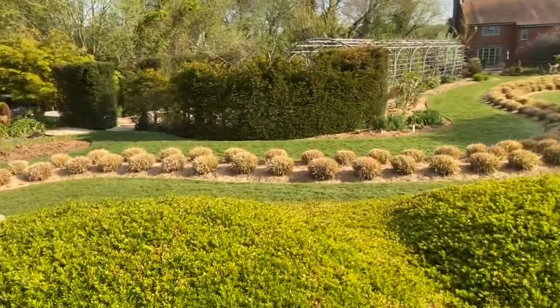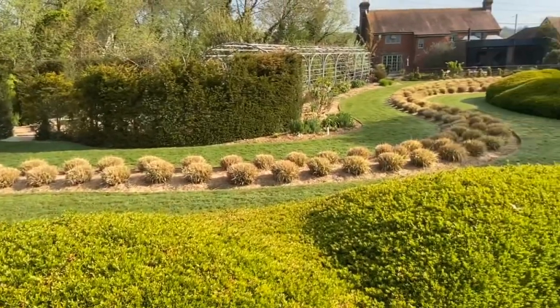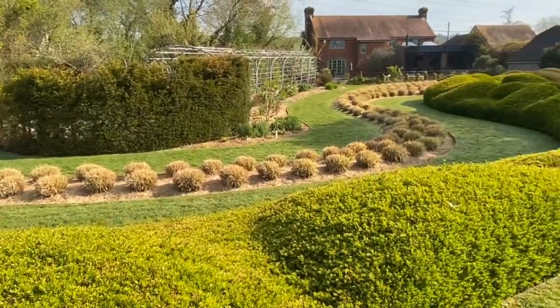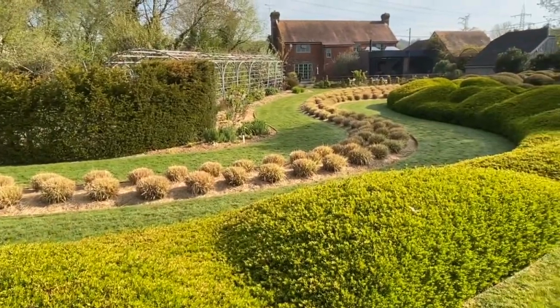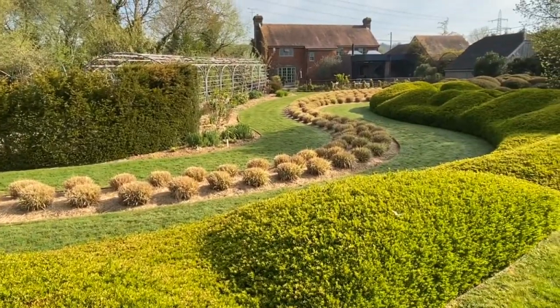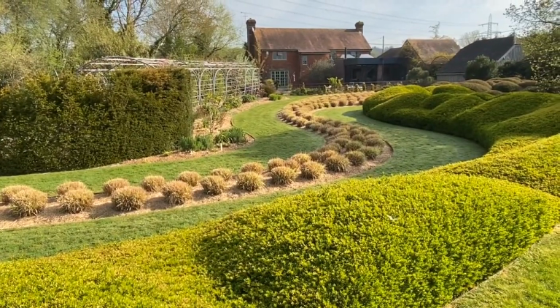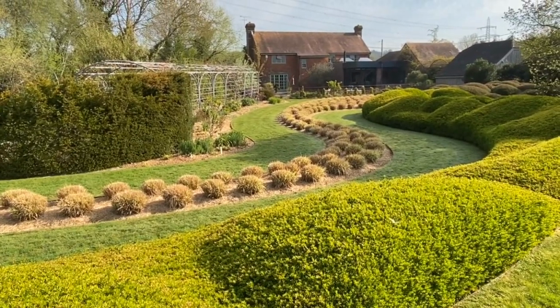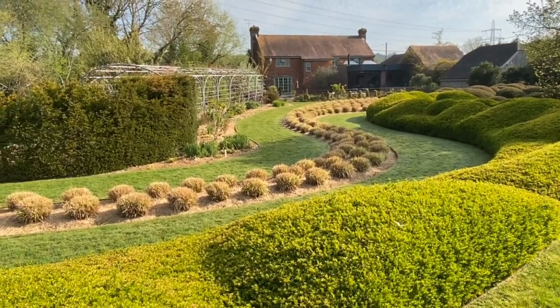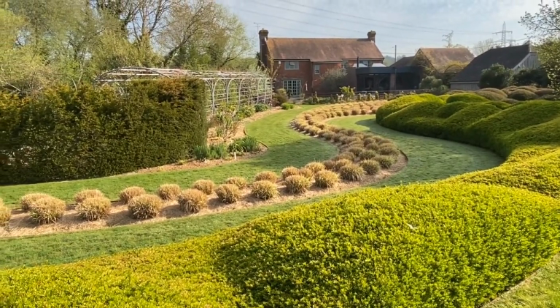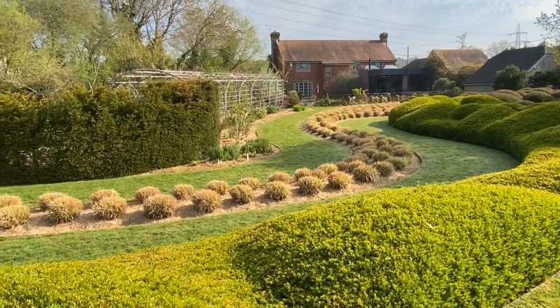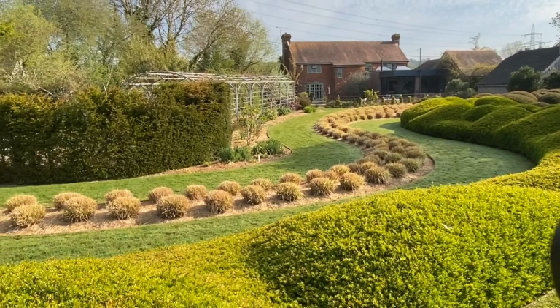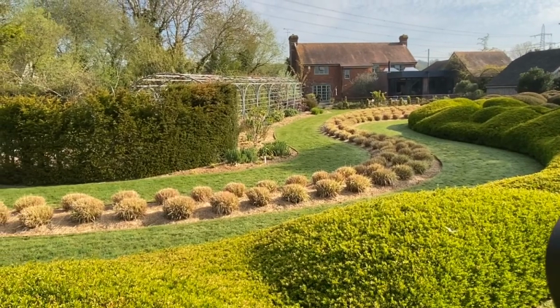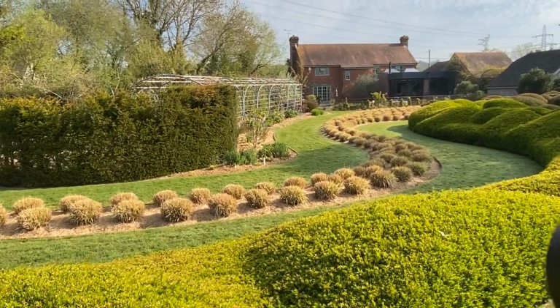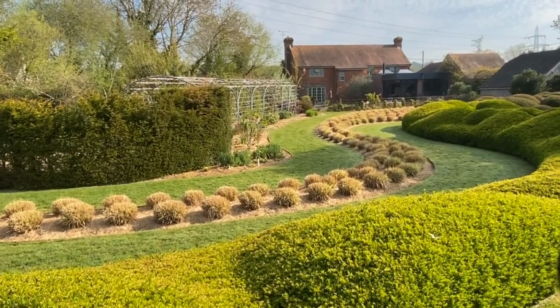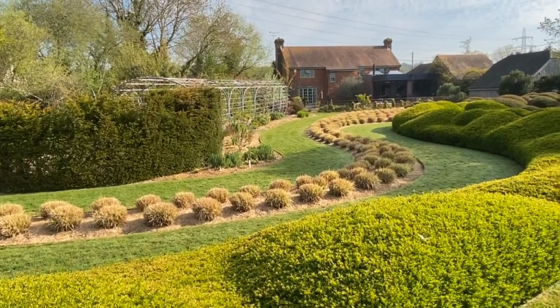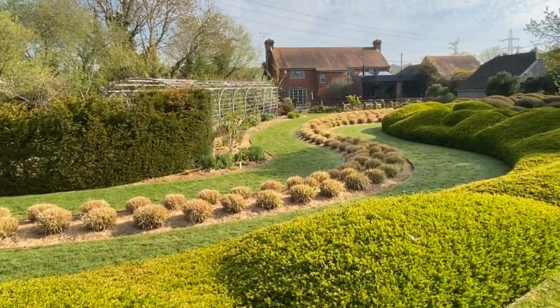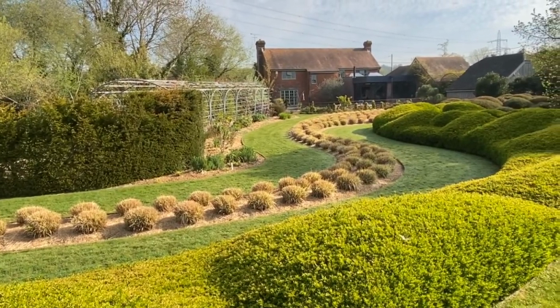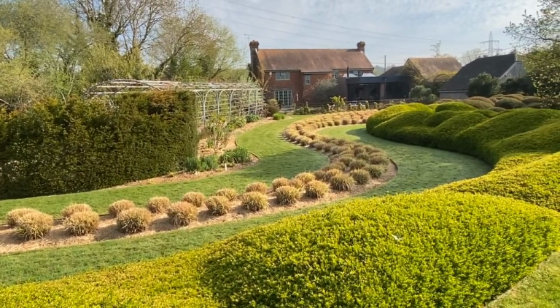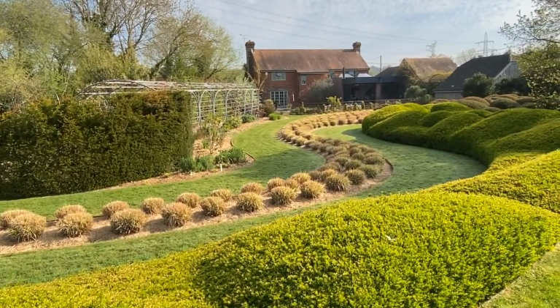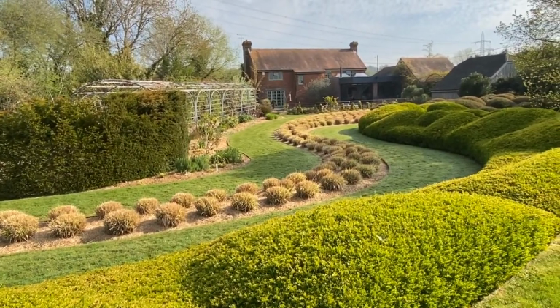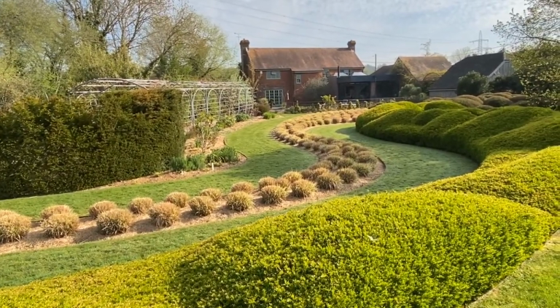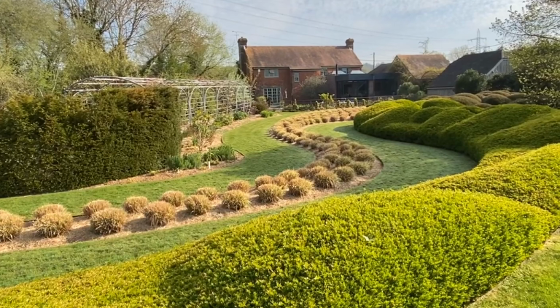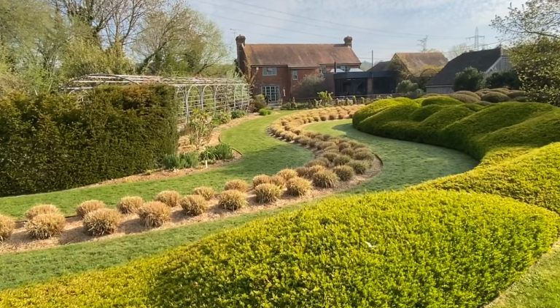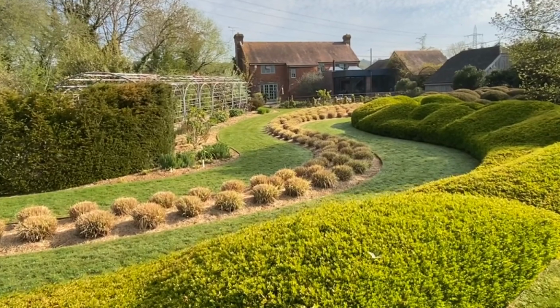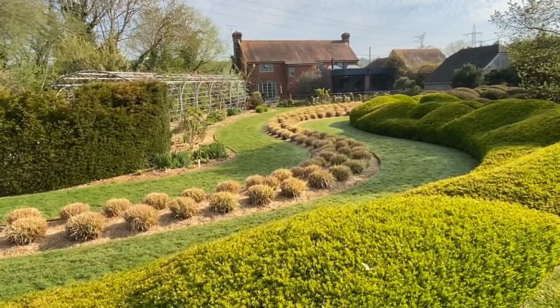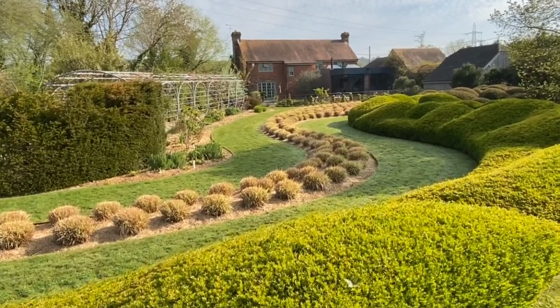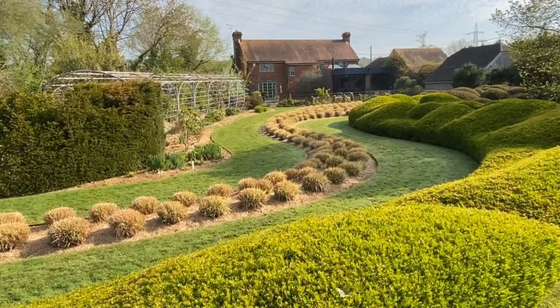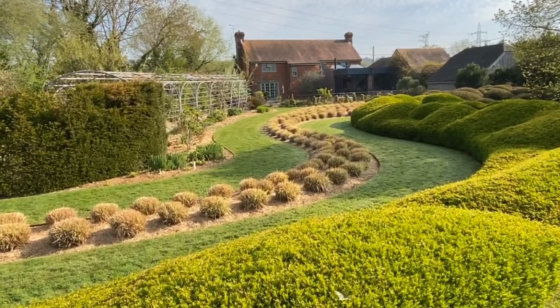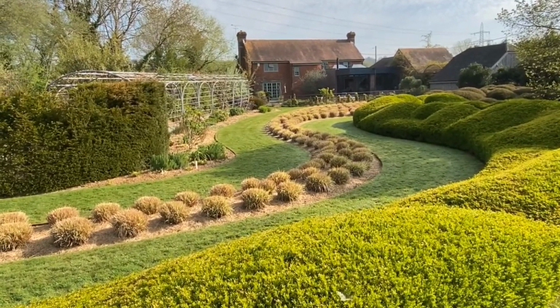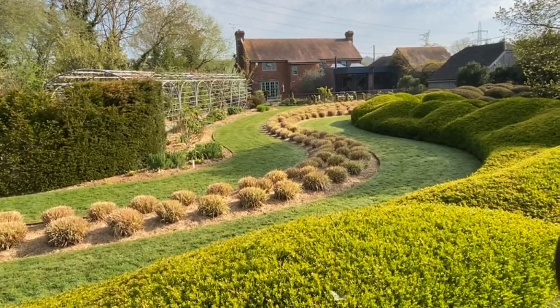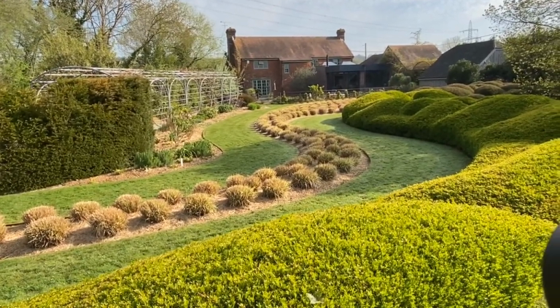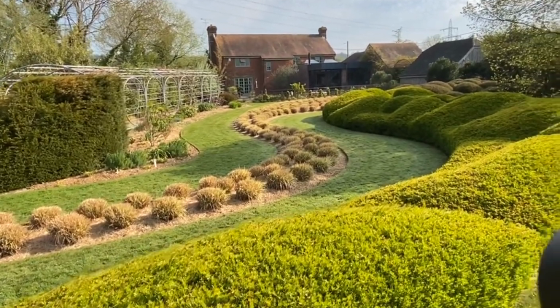Down below there we've got this lovely long snake grass bed which is just starting to grow away. It's lovely grass when it comes in, and in autumn there are wonderful seed heads.